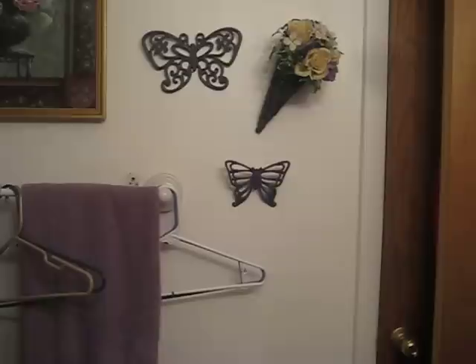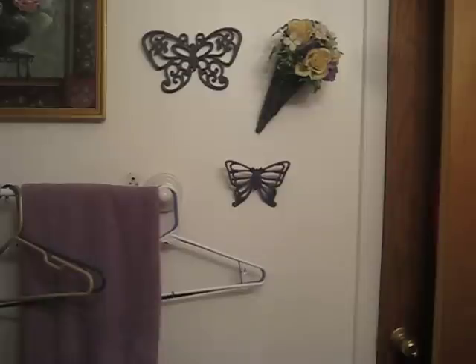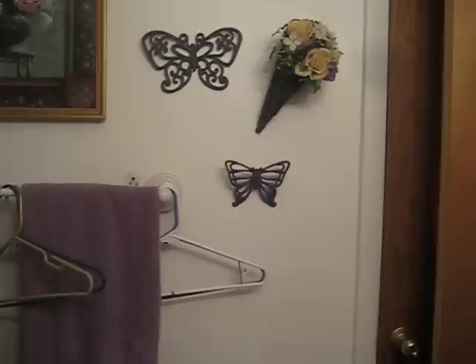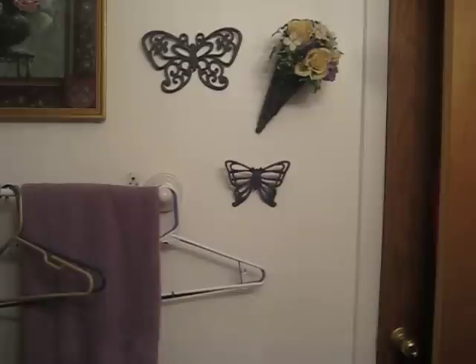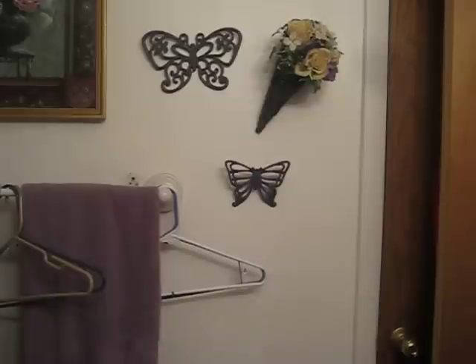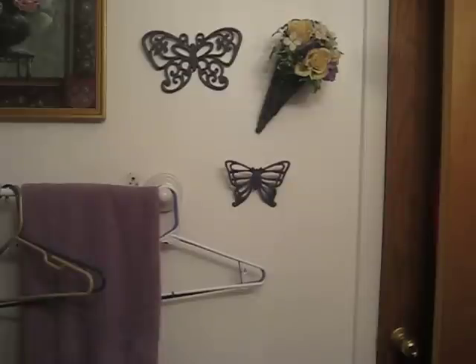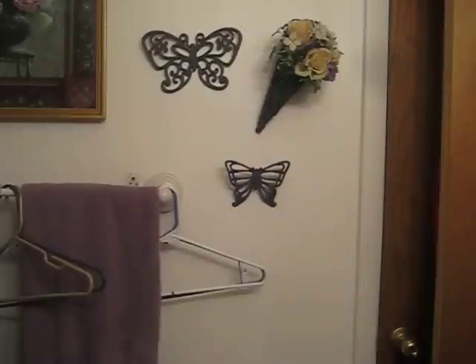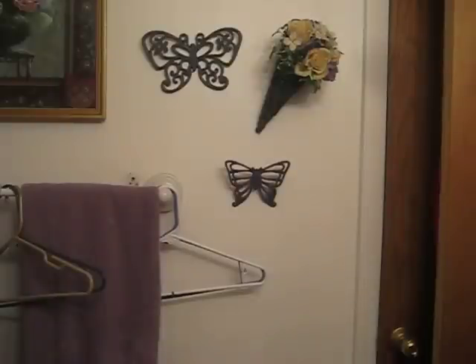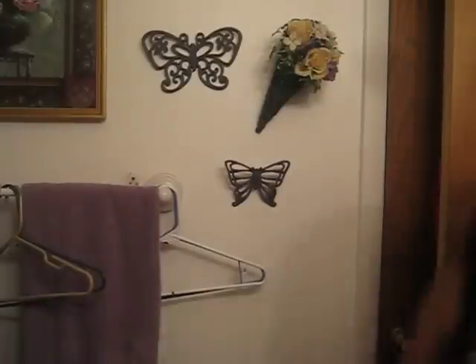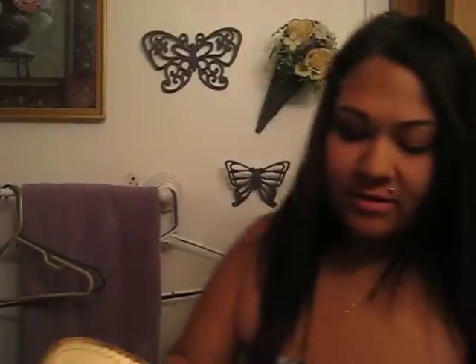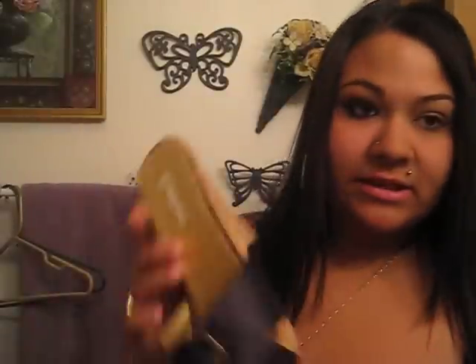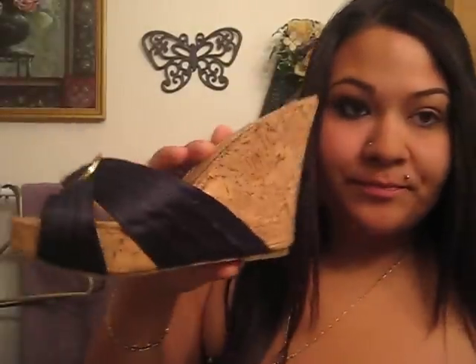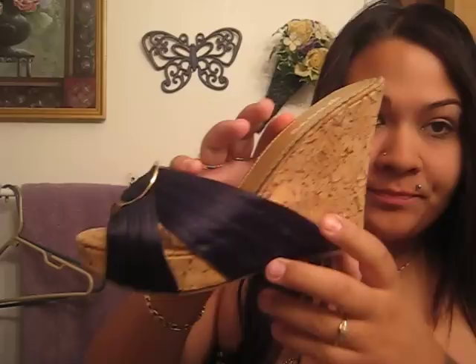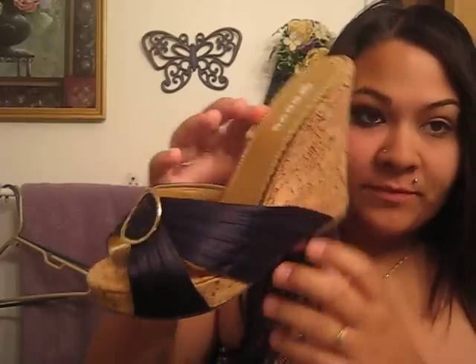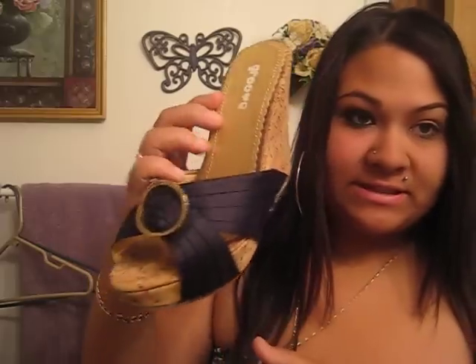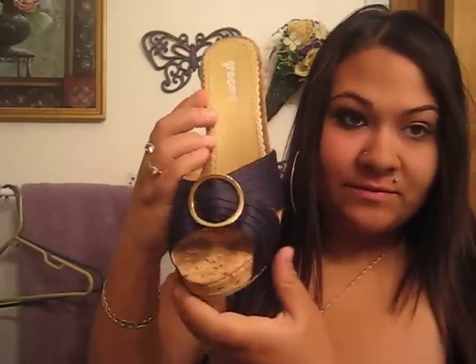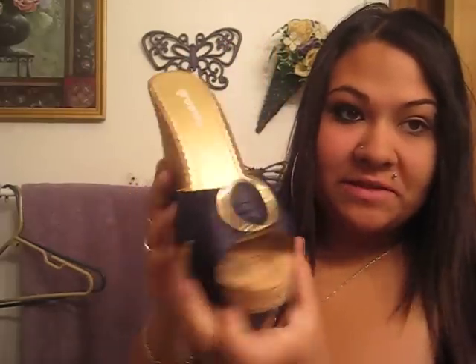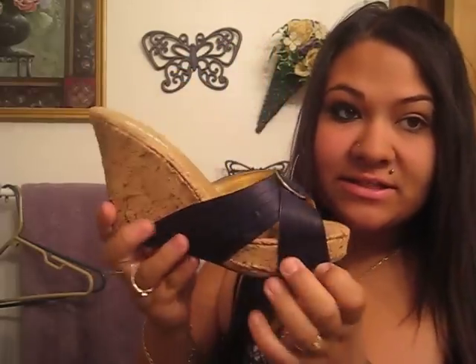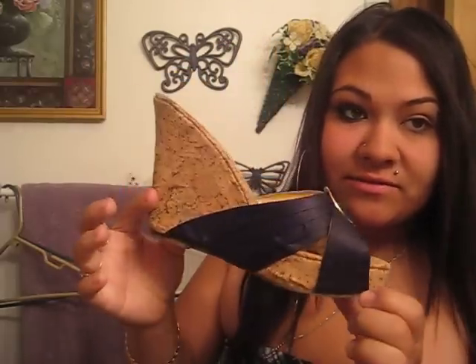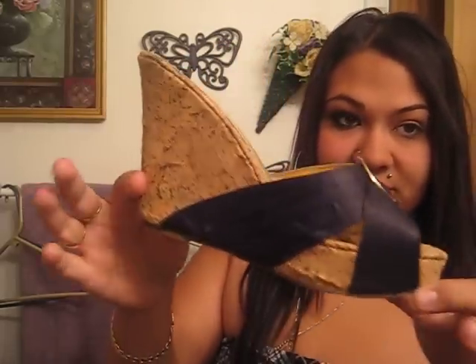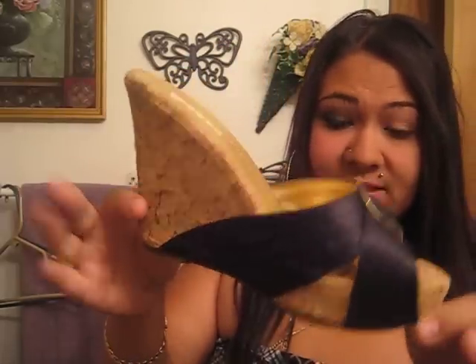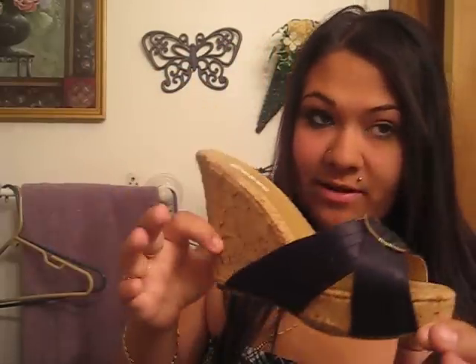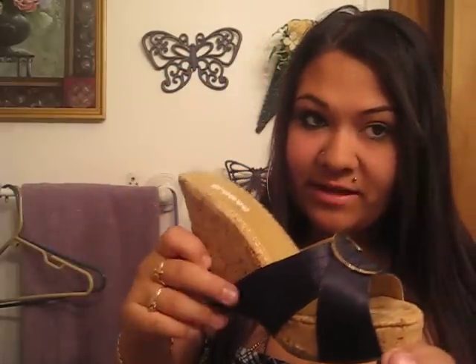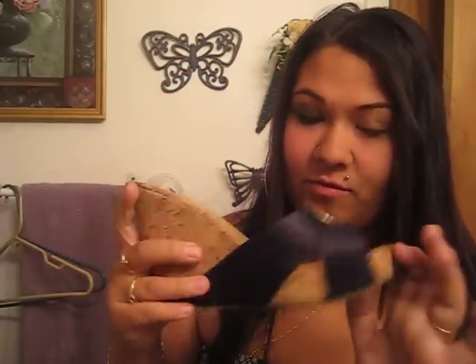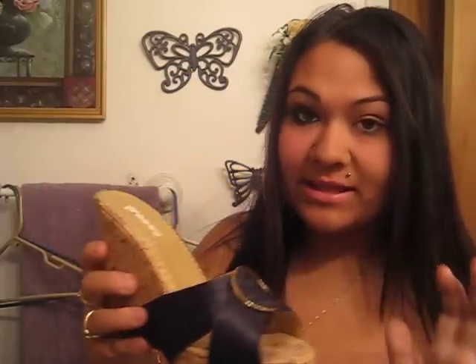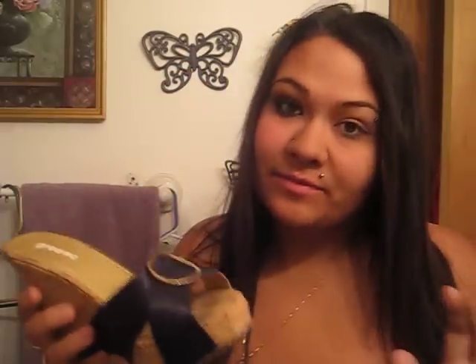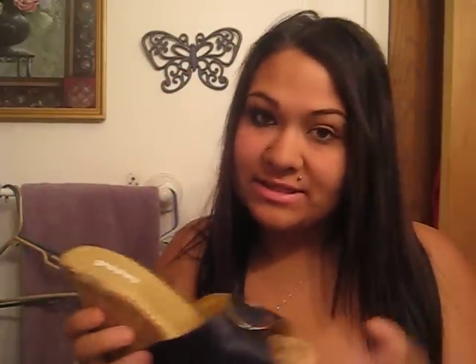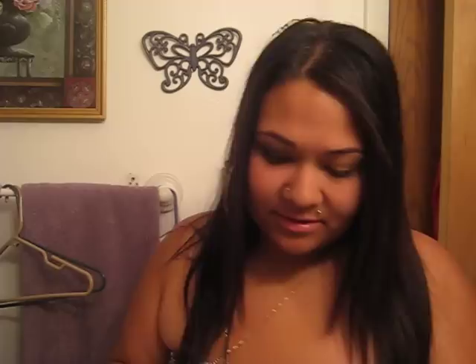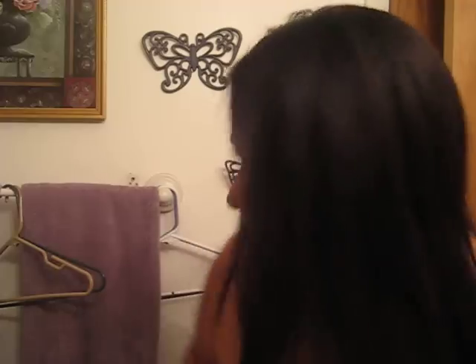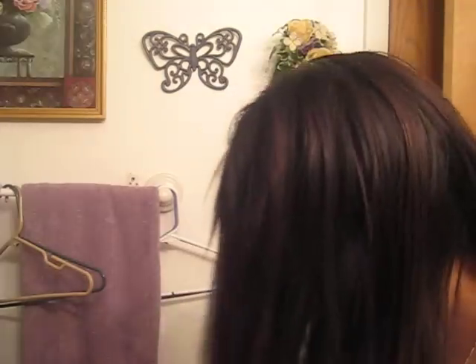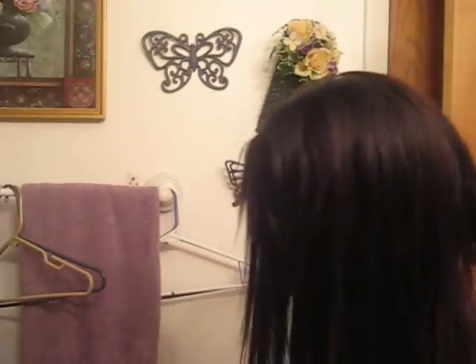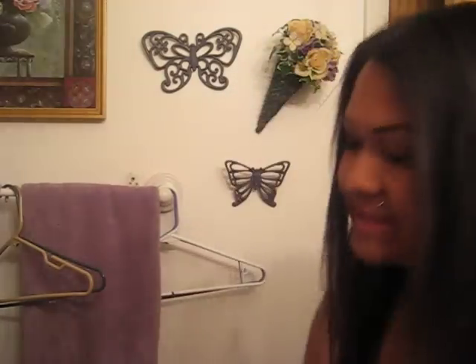I want to show you guys my new shoes I got. They're like cute as hell. Look, you can see them. They may not look so cute just like this, but when they're on your feet, oh my god, they look cute as hell. I just wanted to show you guys that.